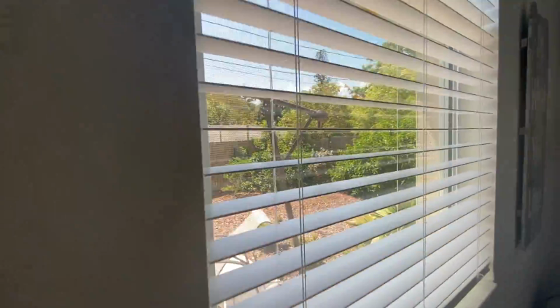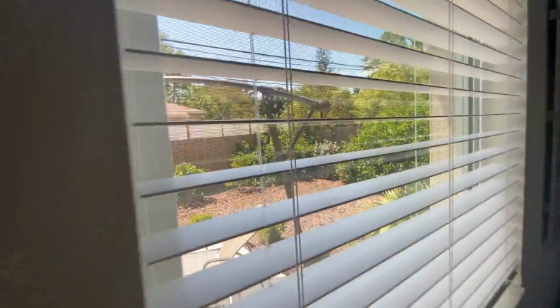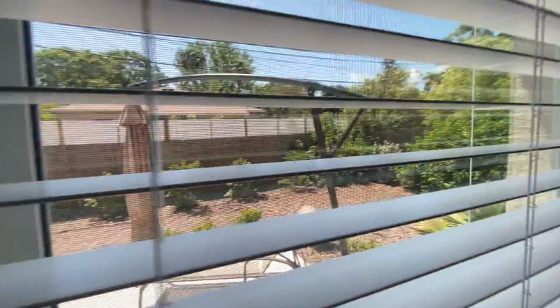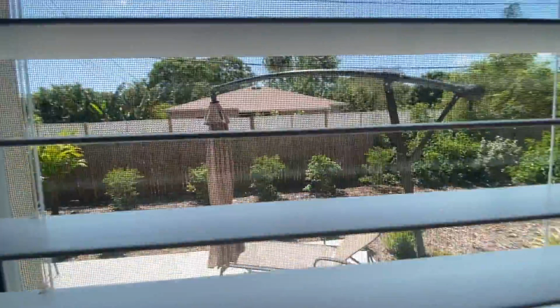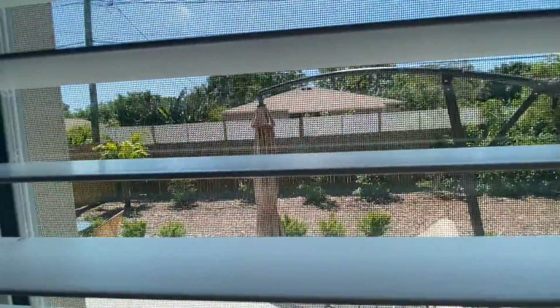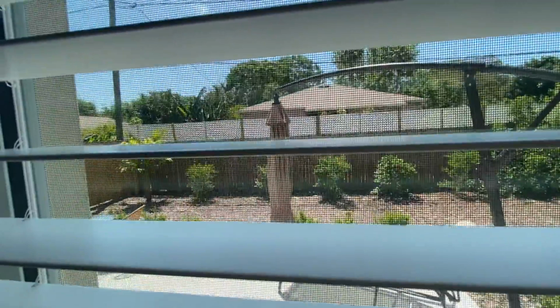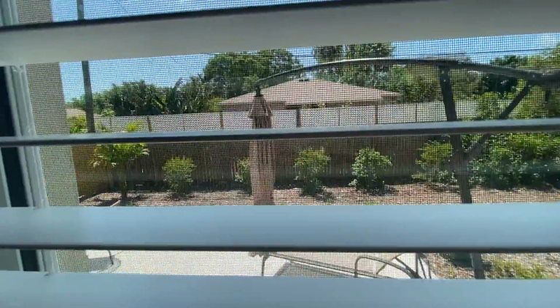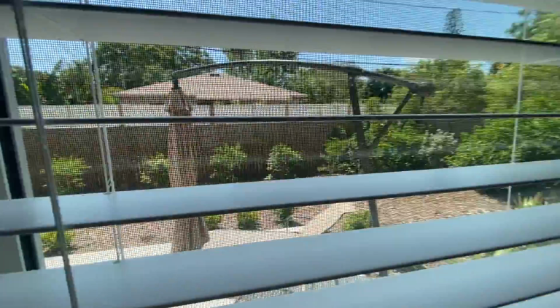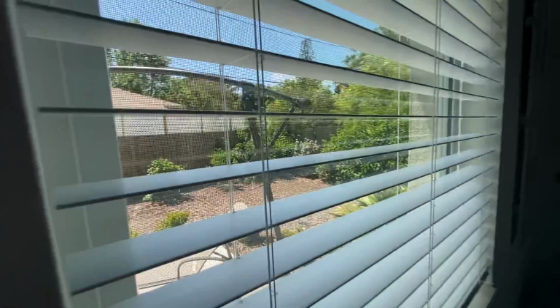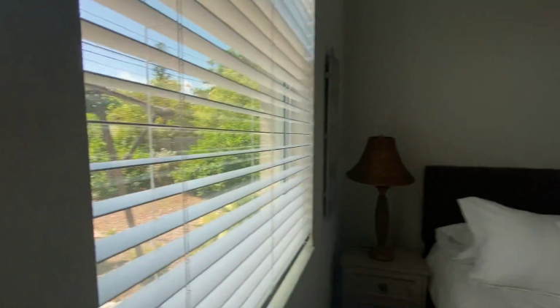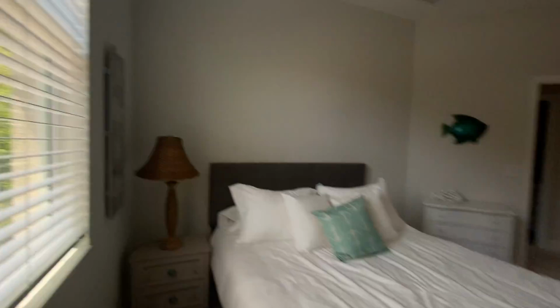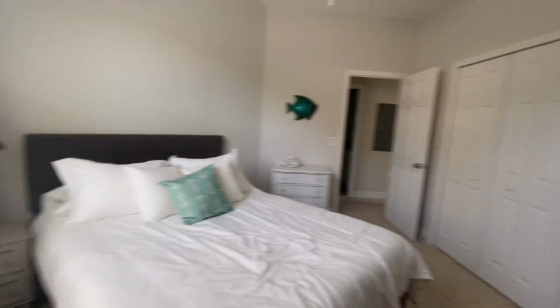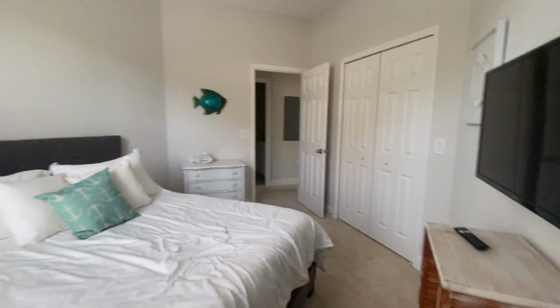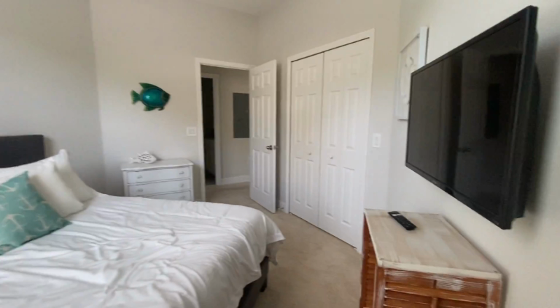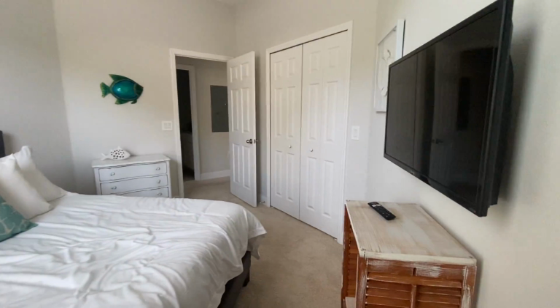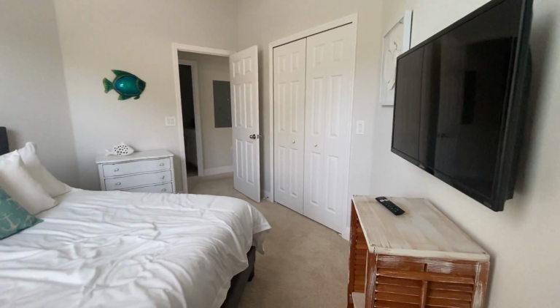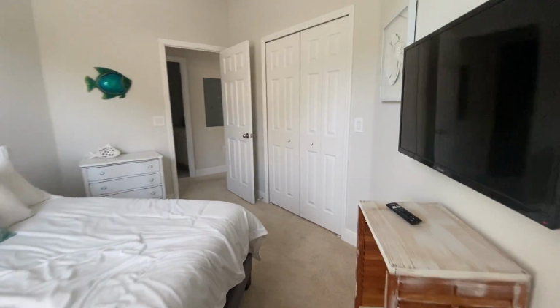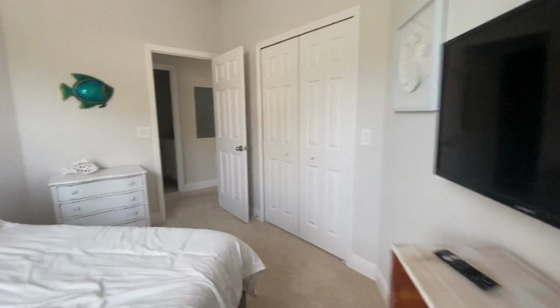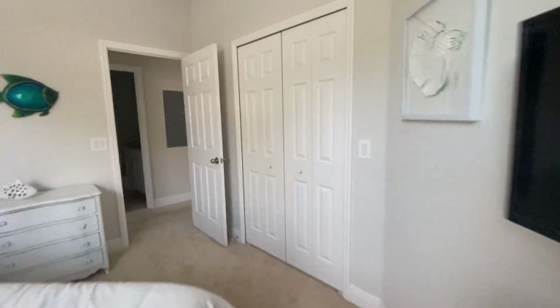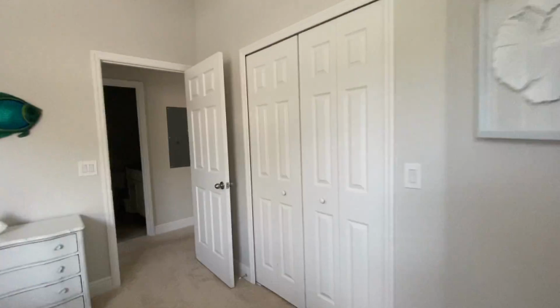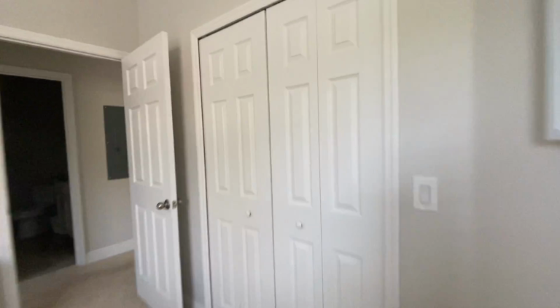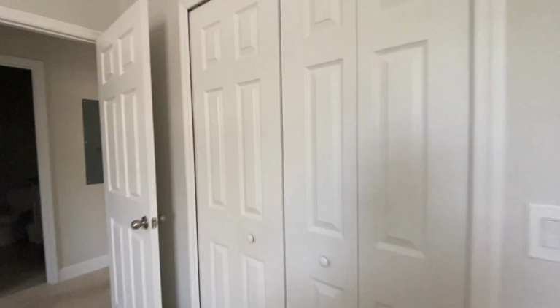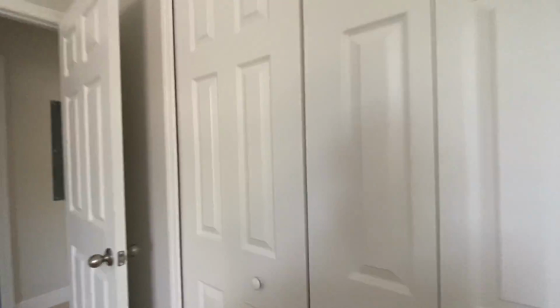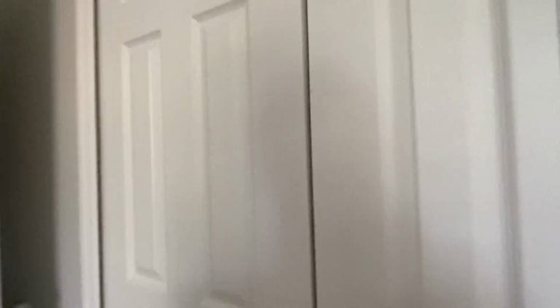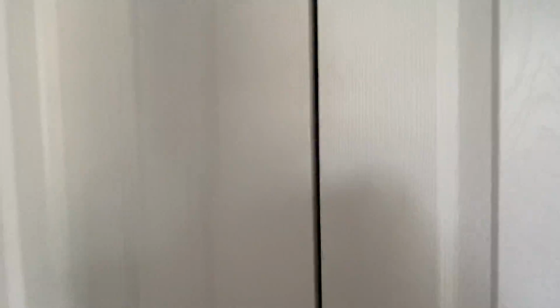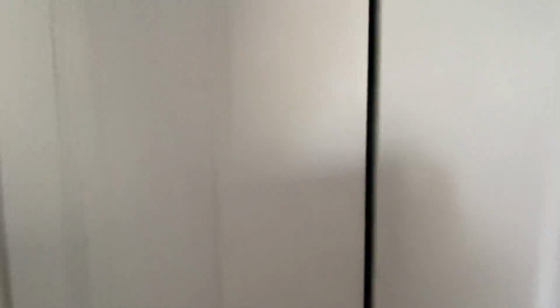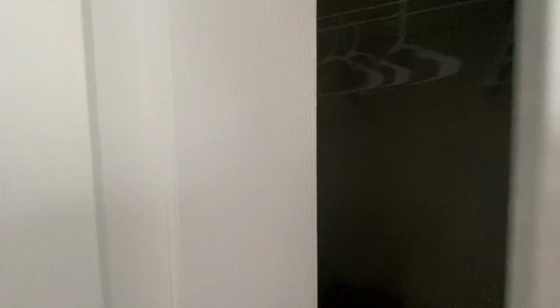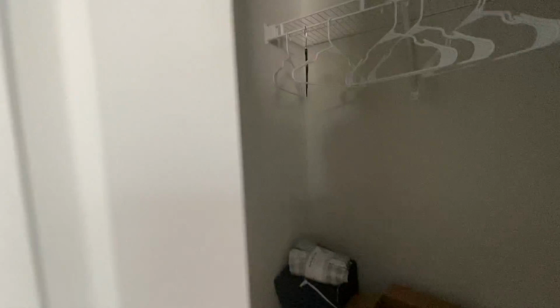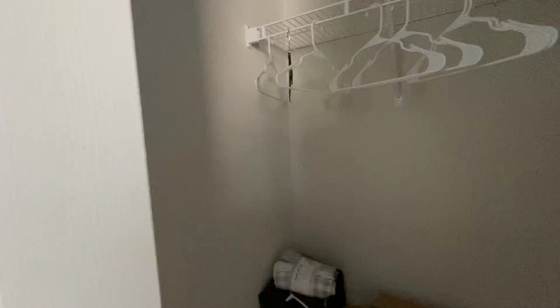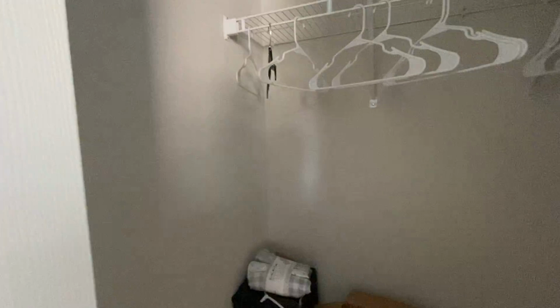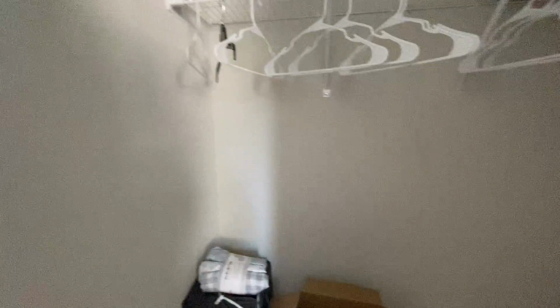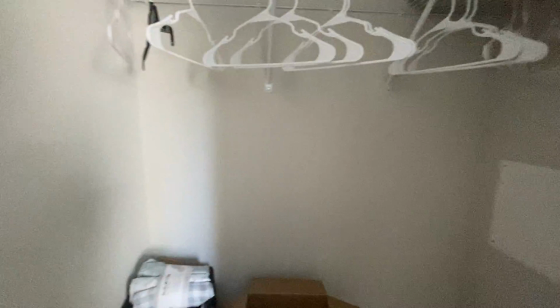View out back. This closet here is a little bit deeper.